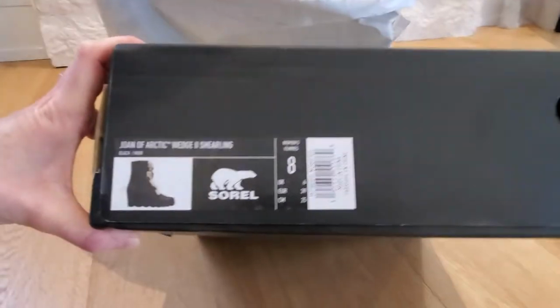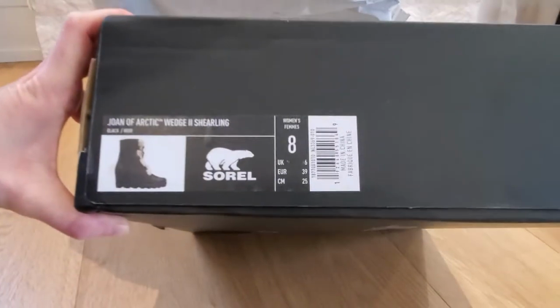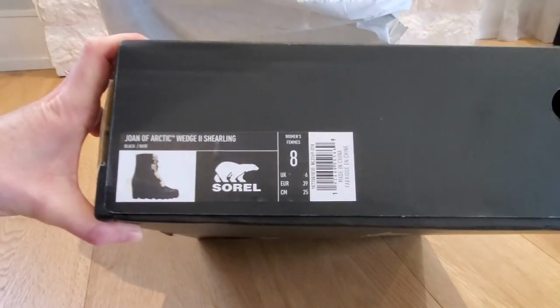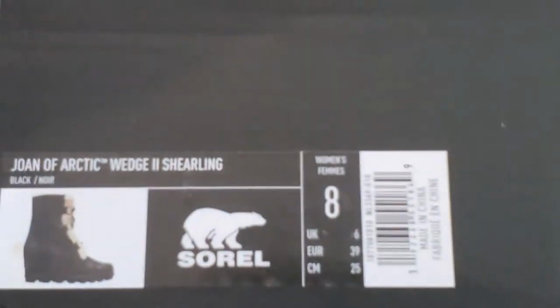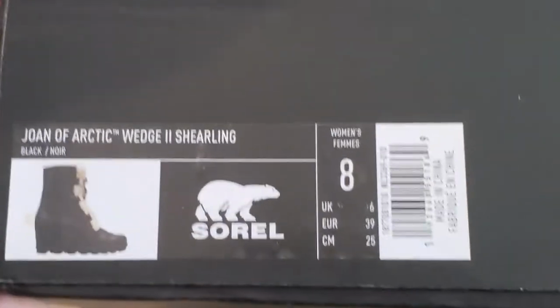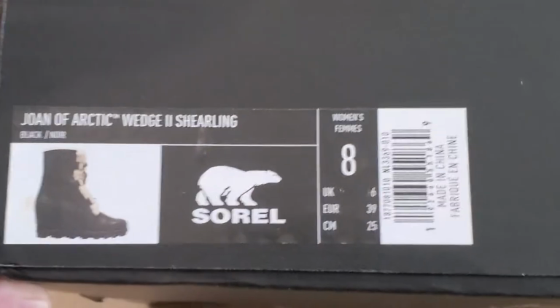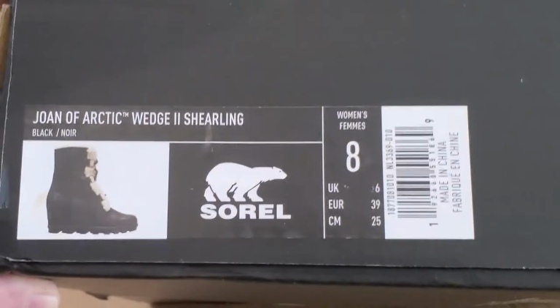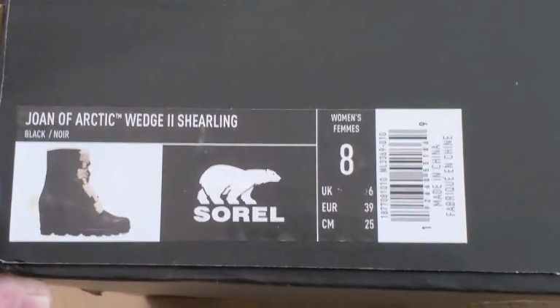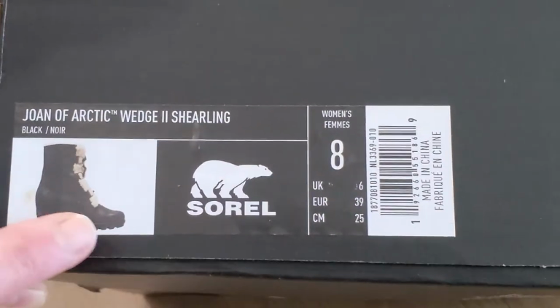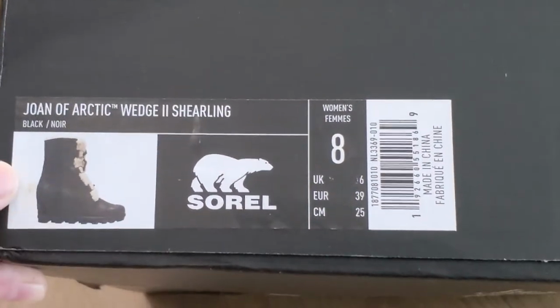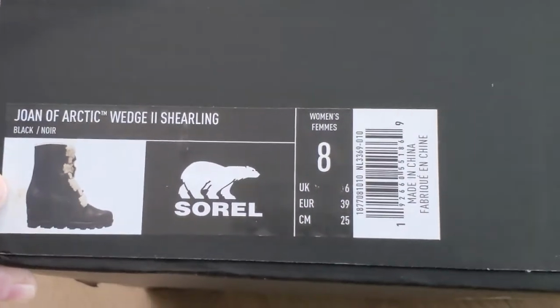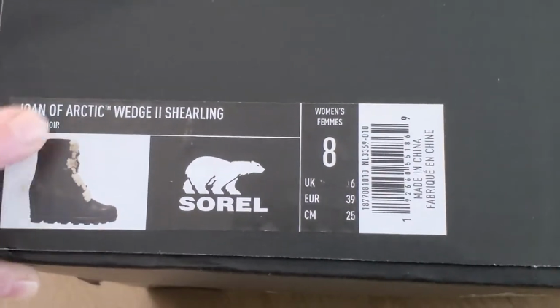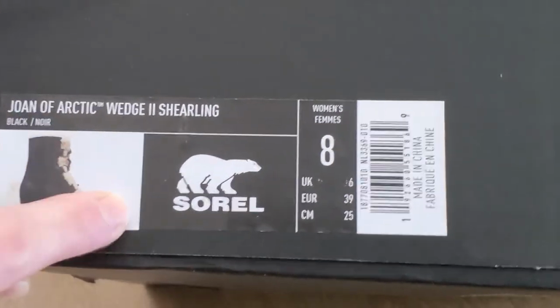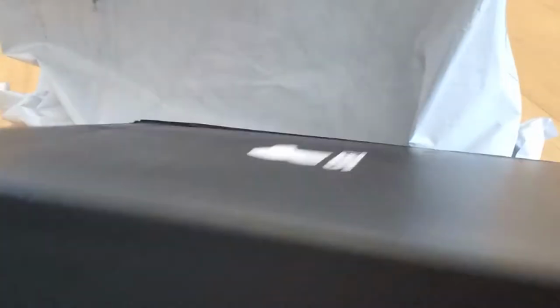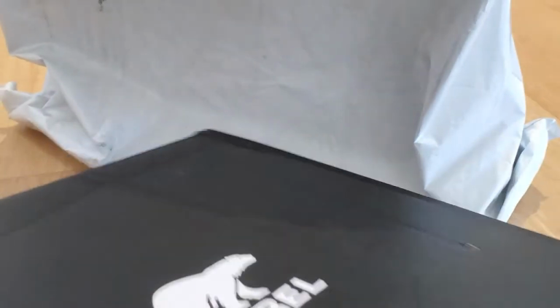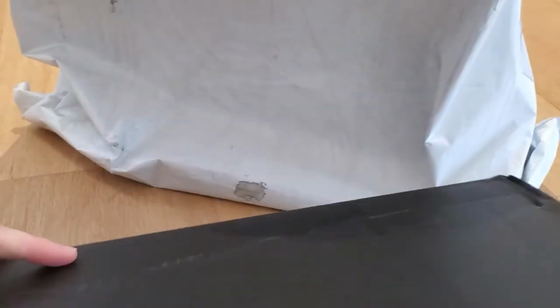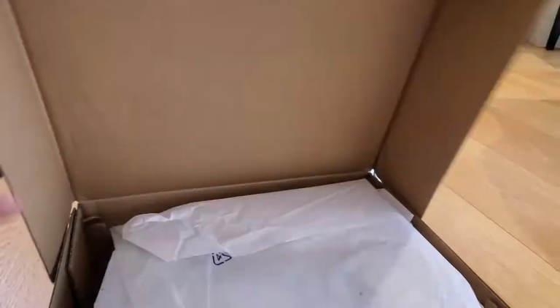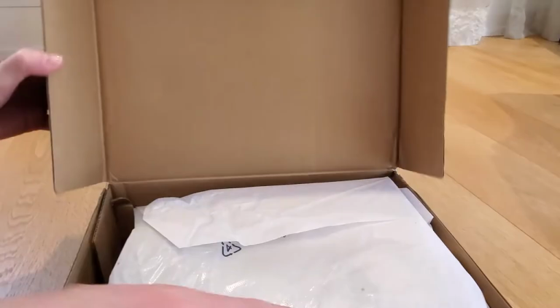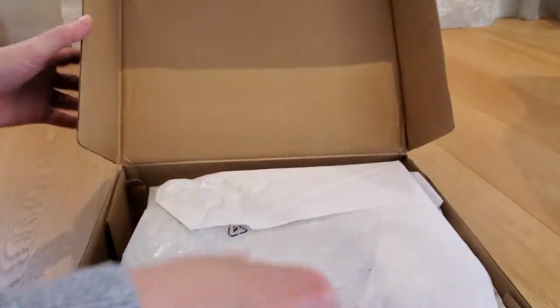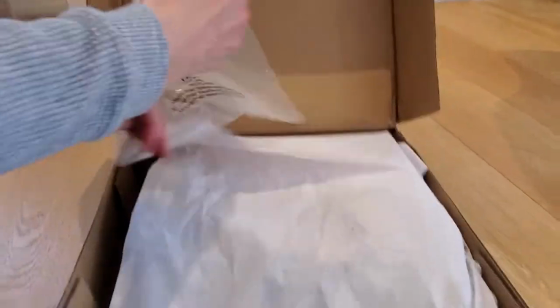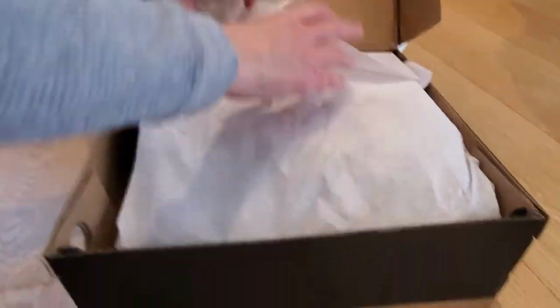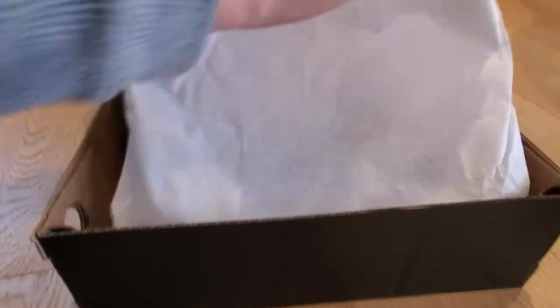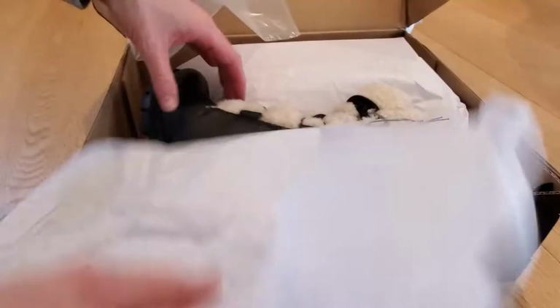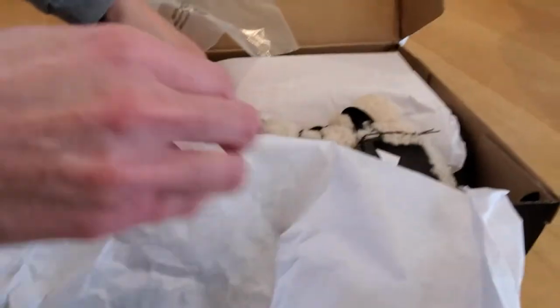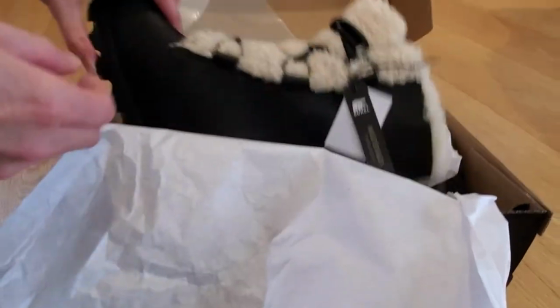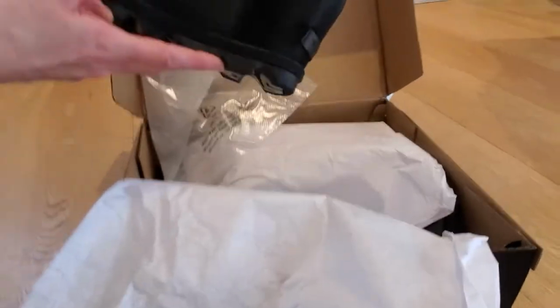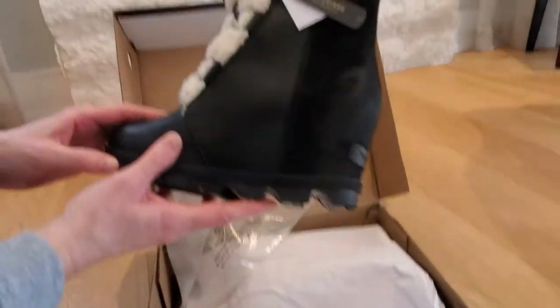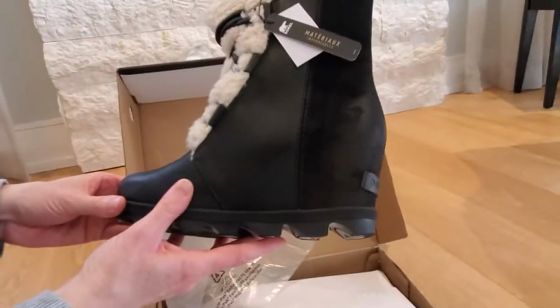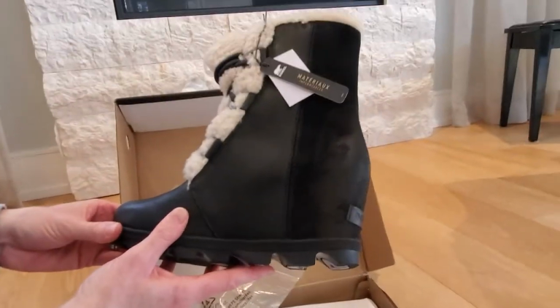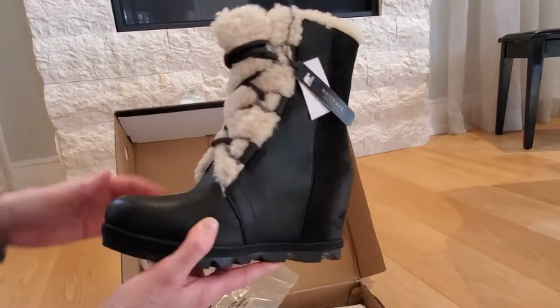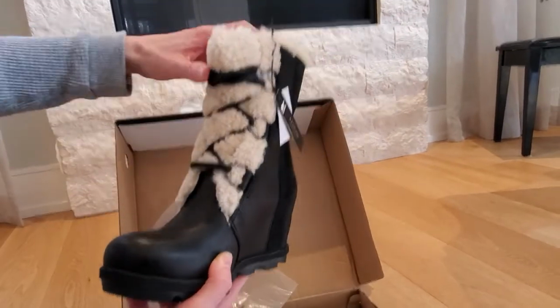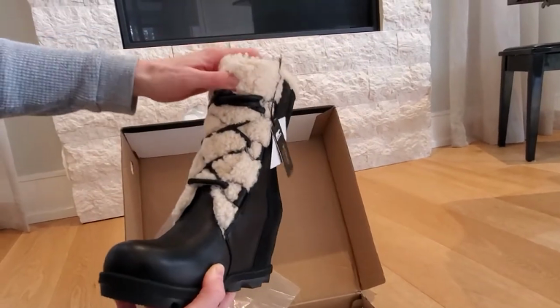They are the Joan of Arctic Wedge 2 shearling. I love them because they have the hidden wedge. The shearling is new for me, but I love them on her. Very cute.